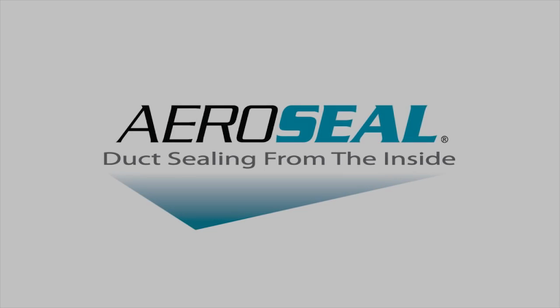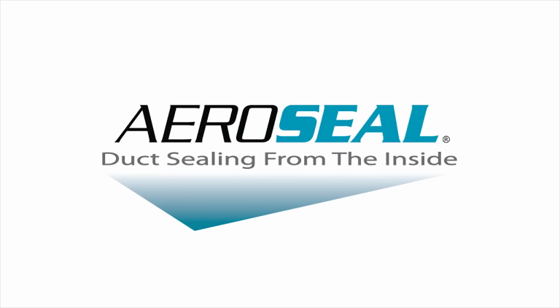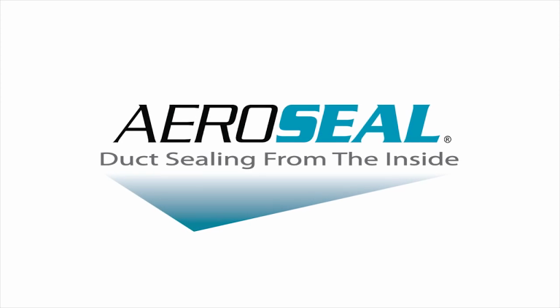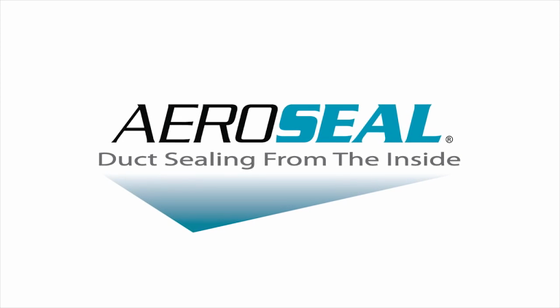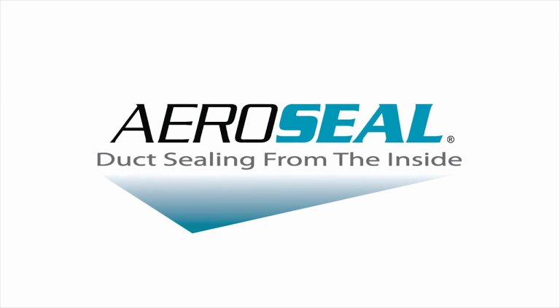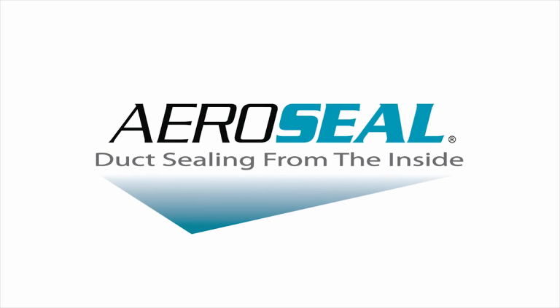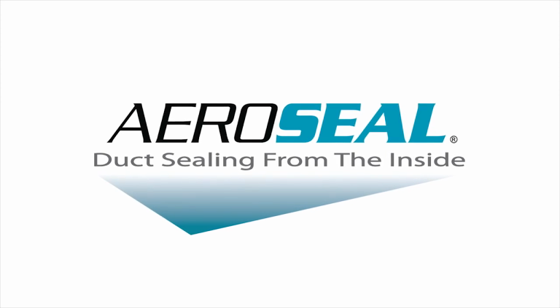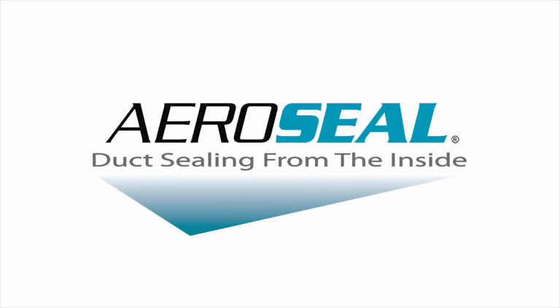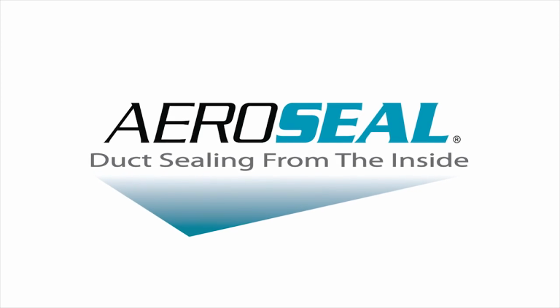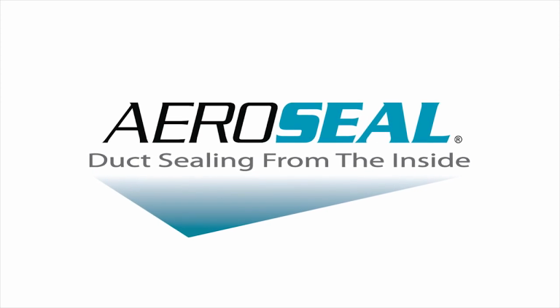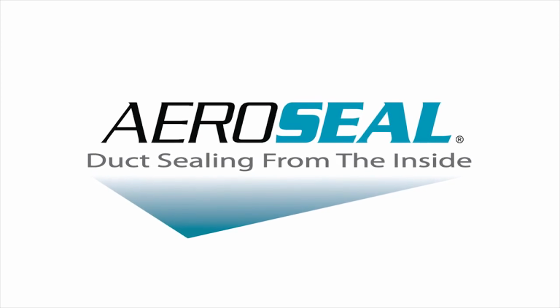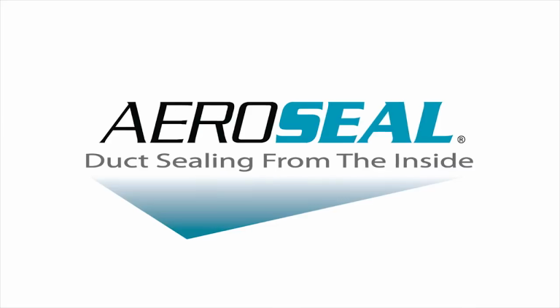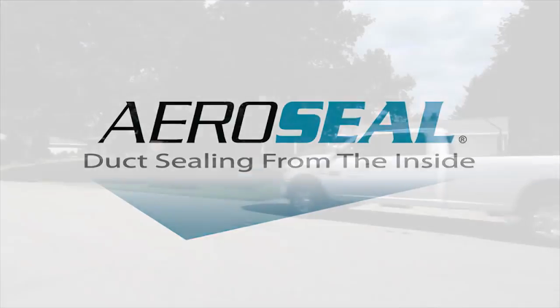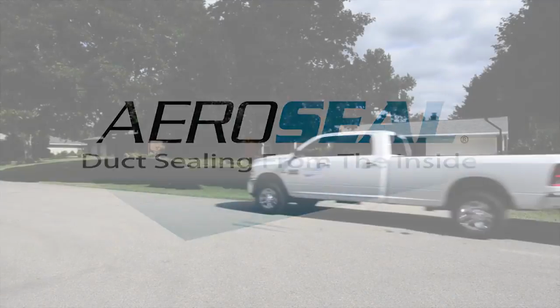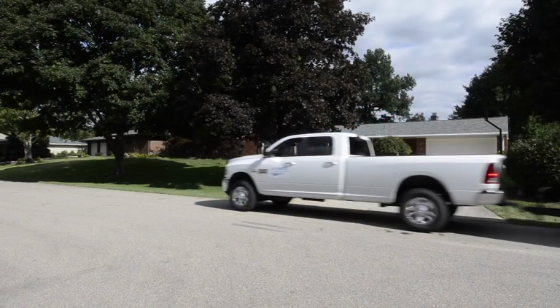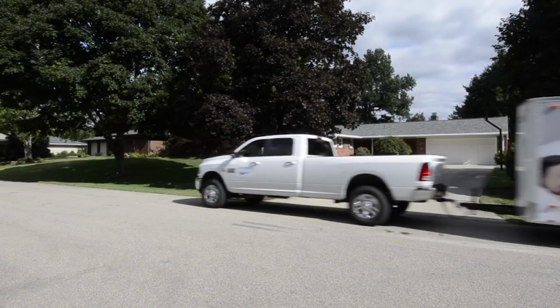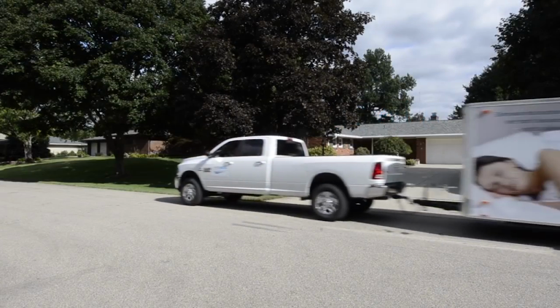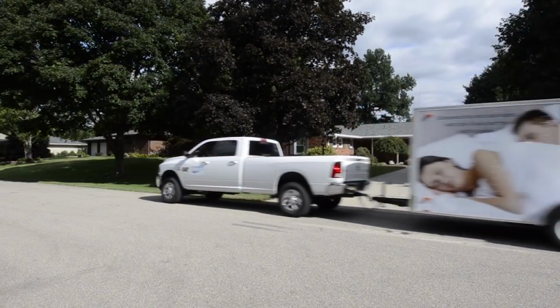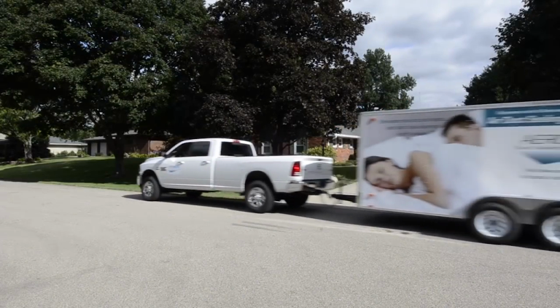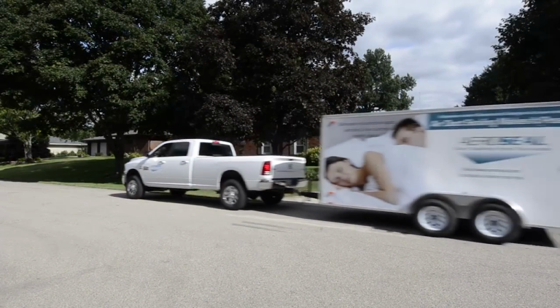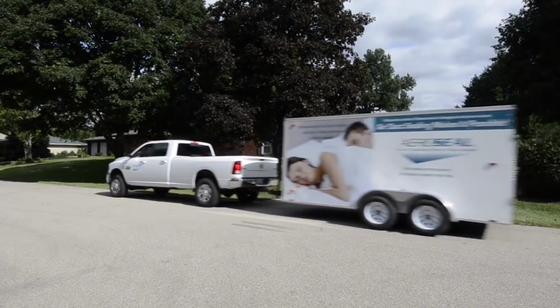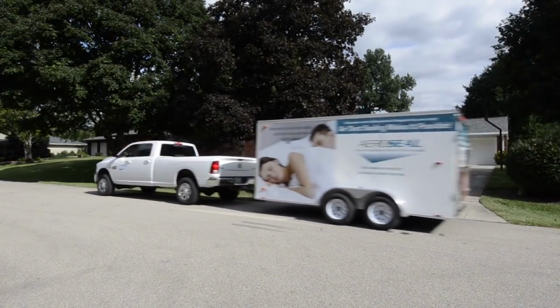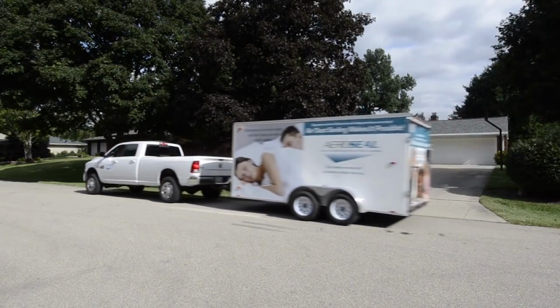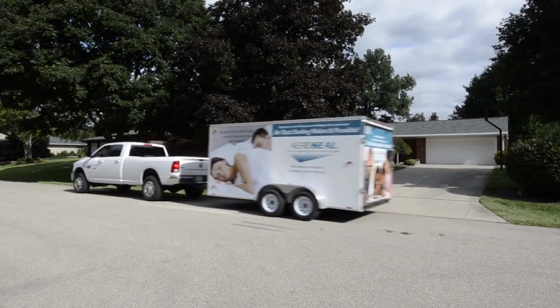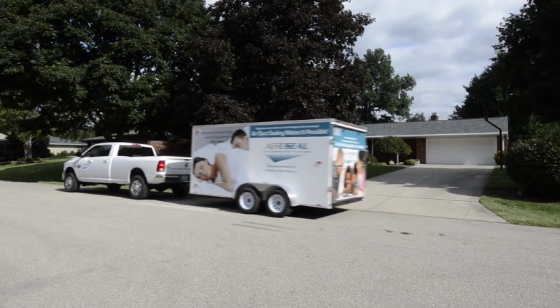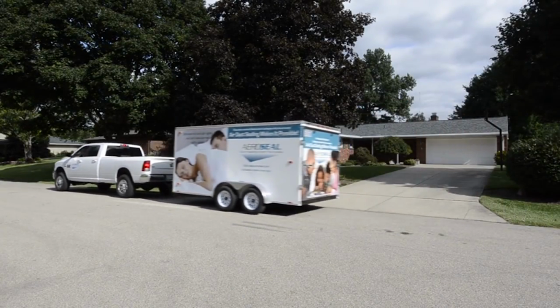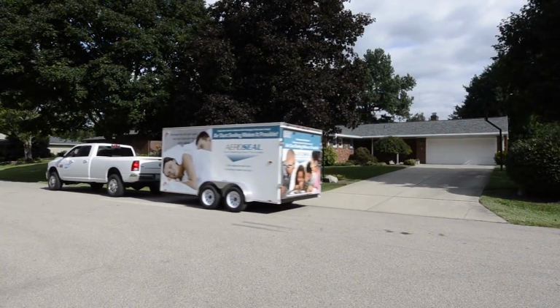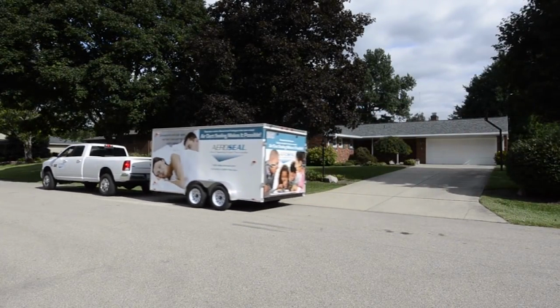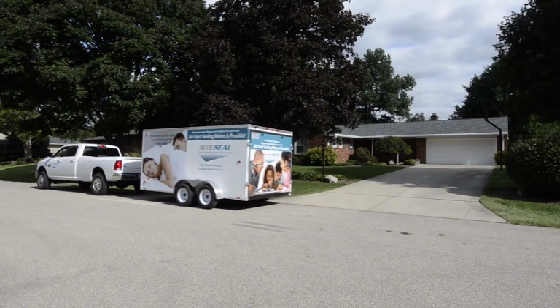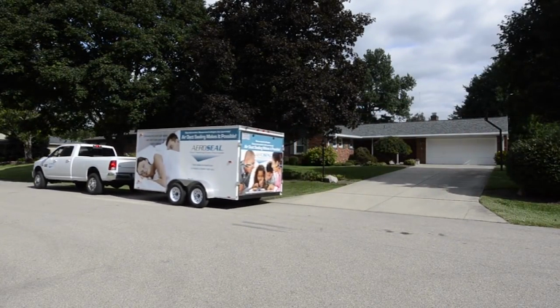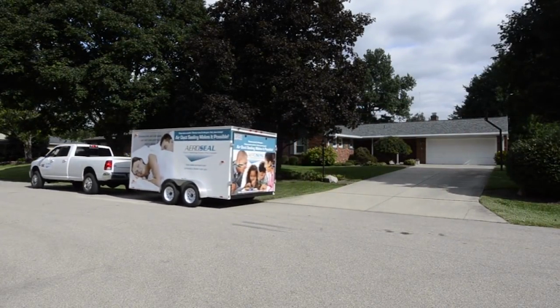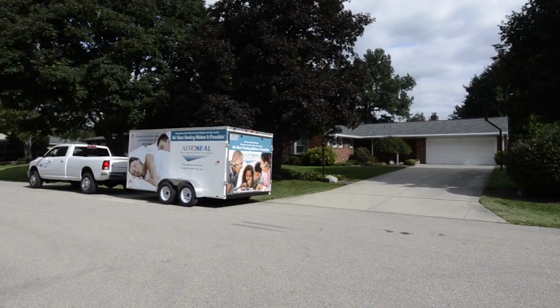Aeroseal's exclusive patented duct sealing technology can enable you to generate additional leads and revenues by providing solutions to your customers' home comfort needs.